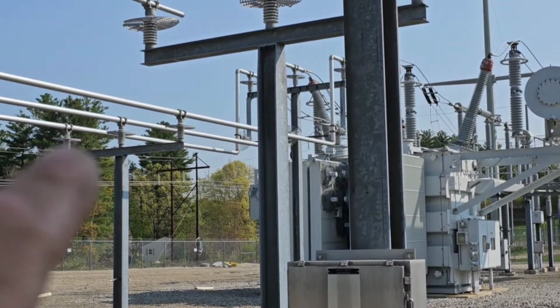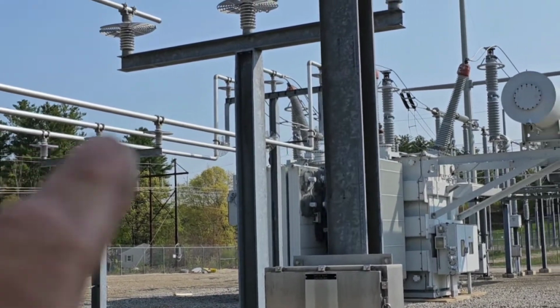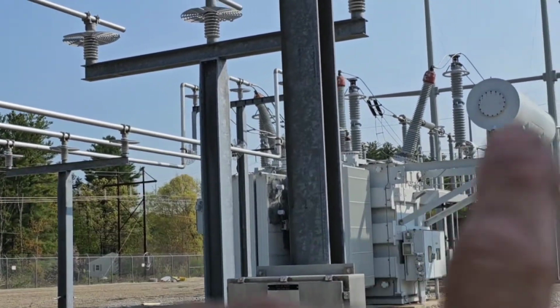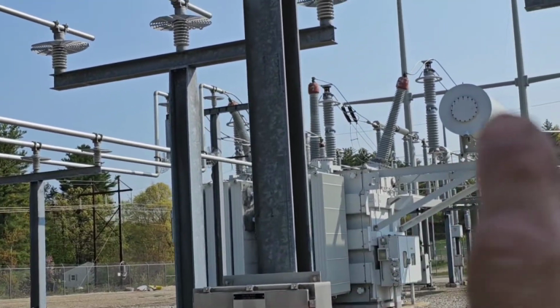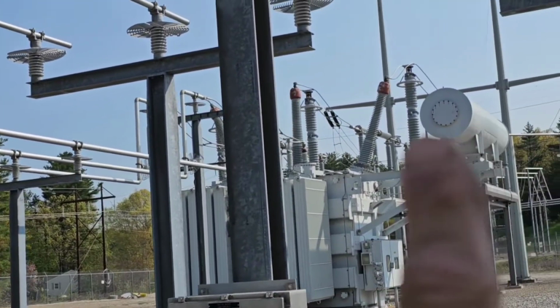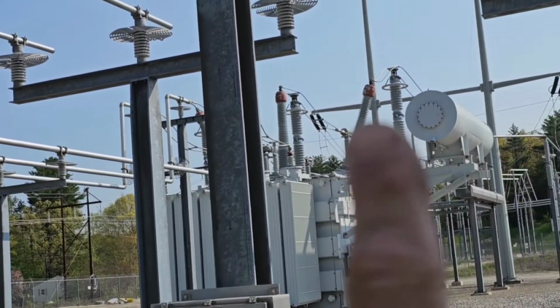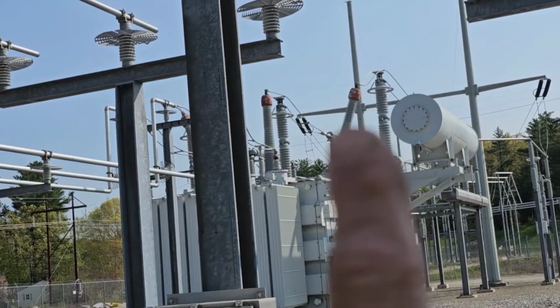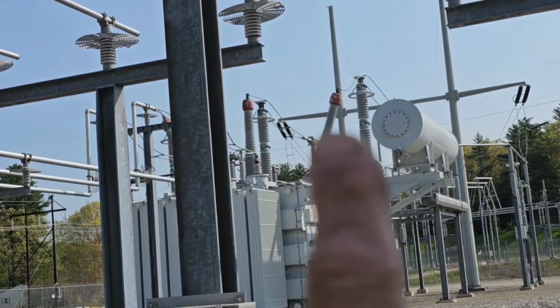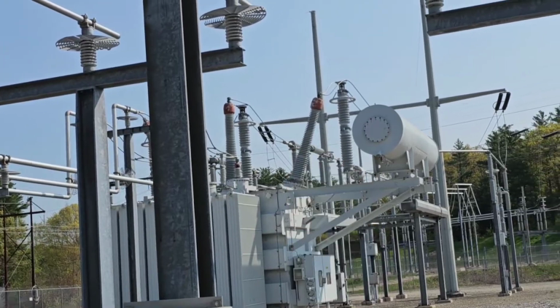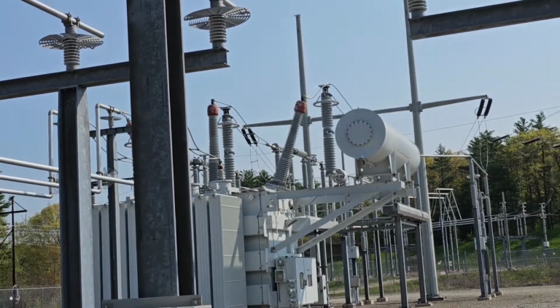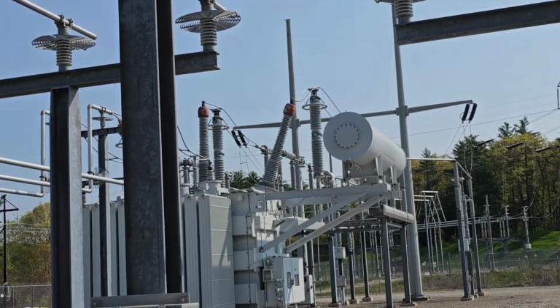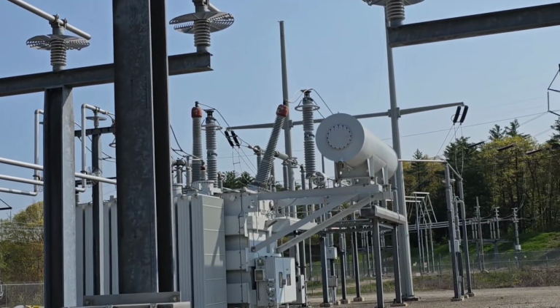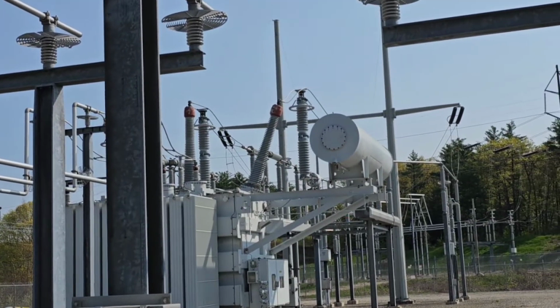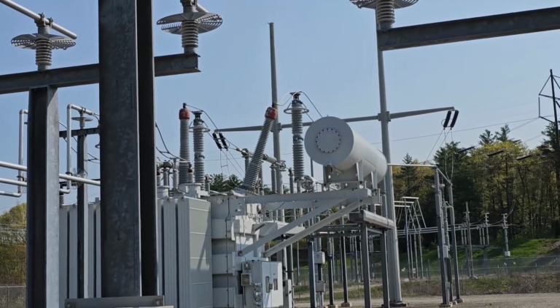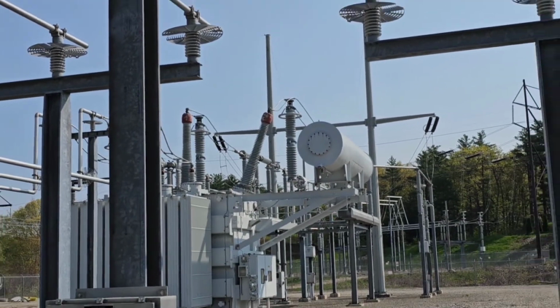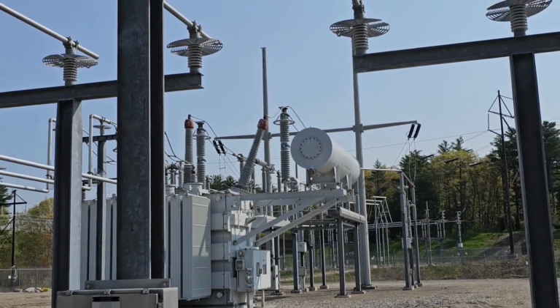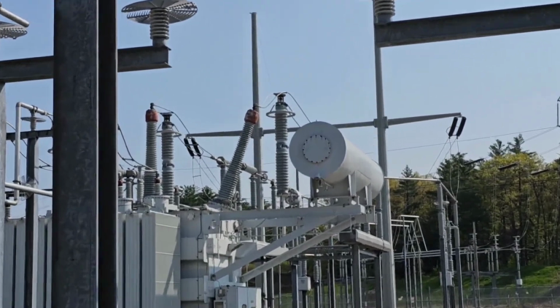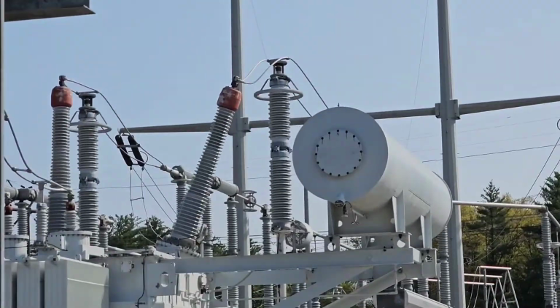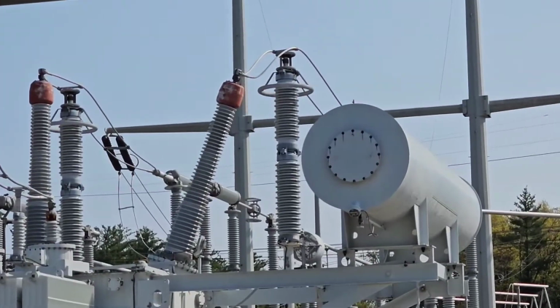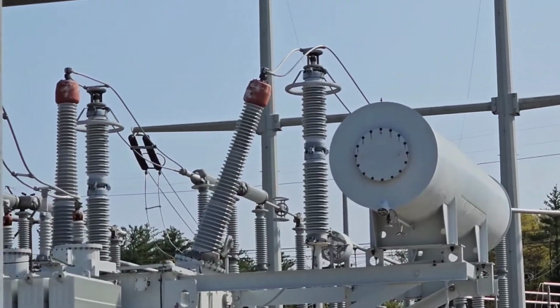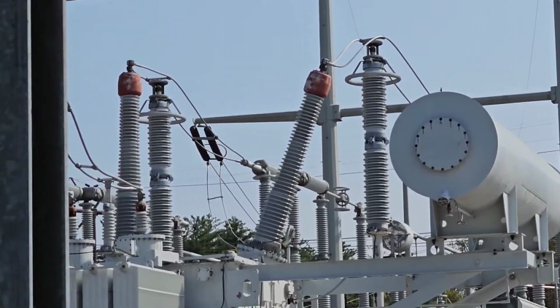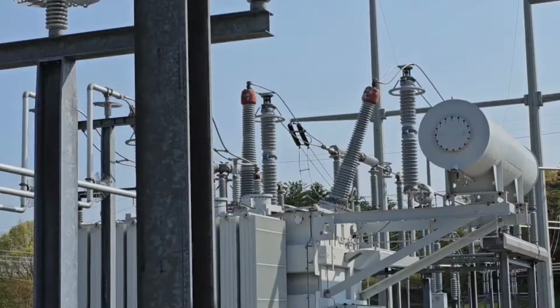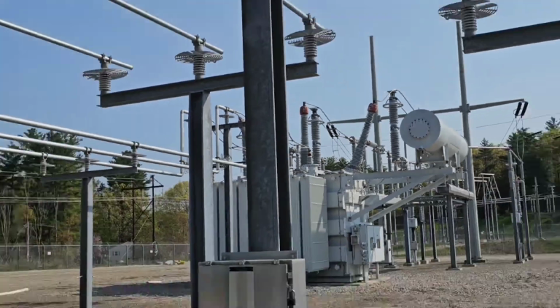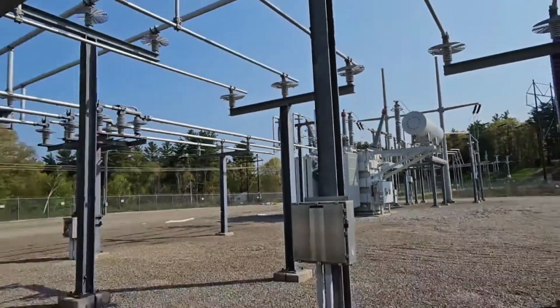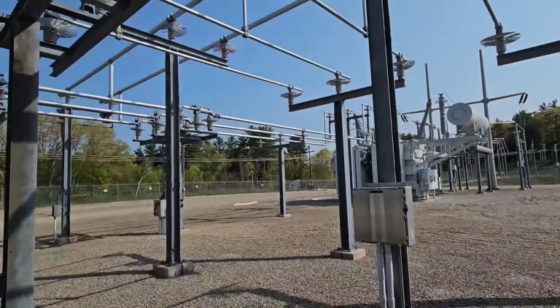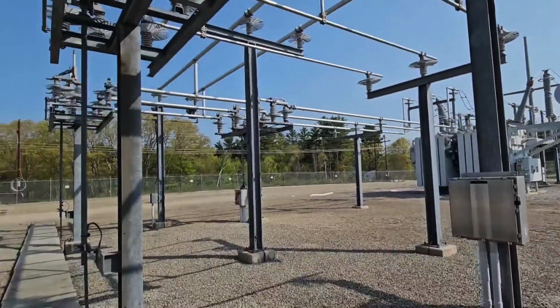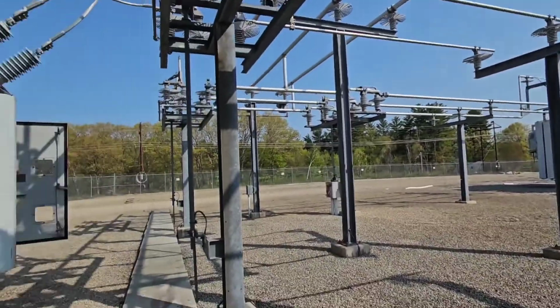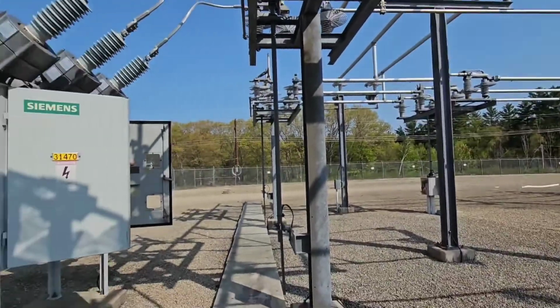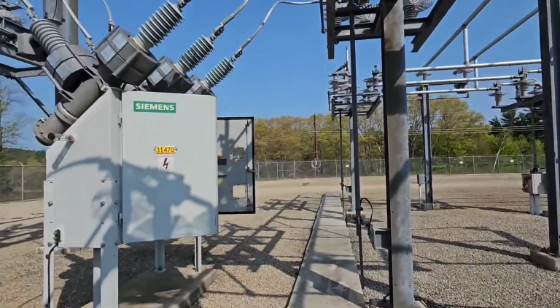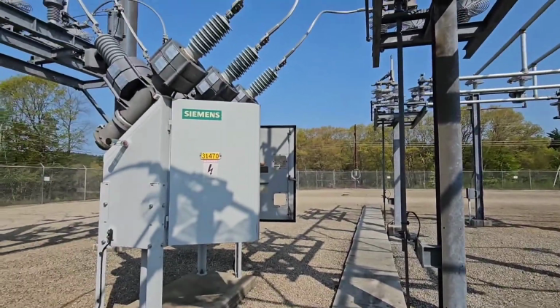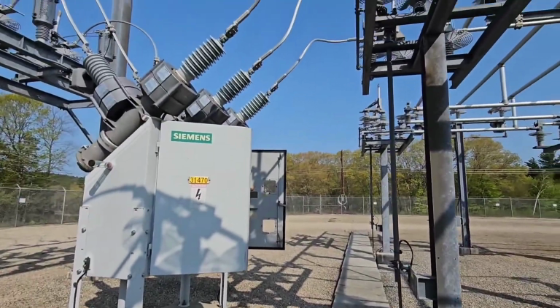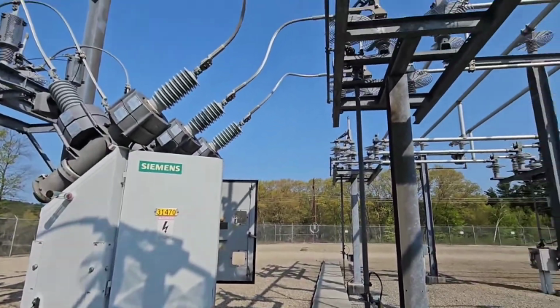But on the high side, where those big bushings are on top of it, it comes in at 345,000 volts. So that's another story, what that does.